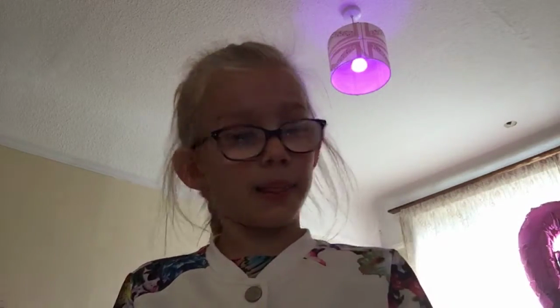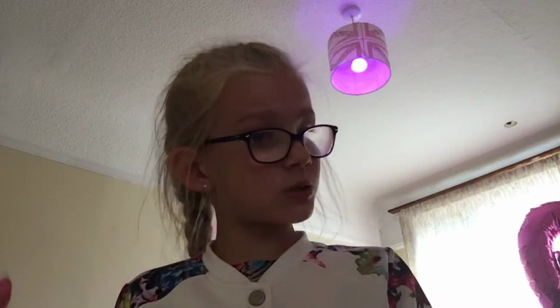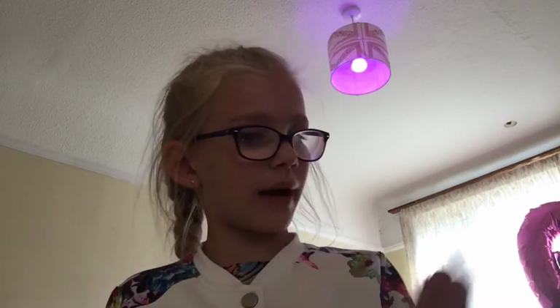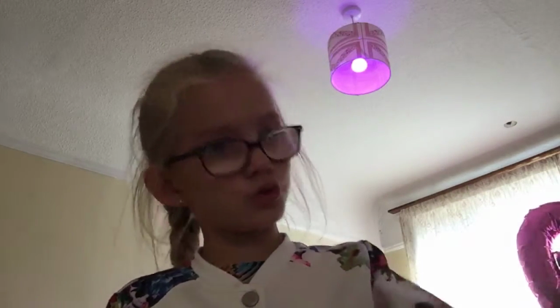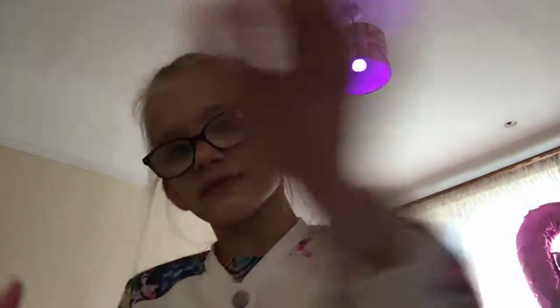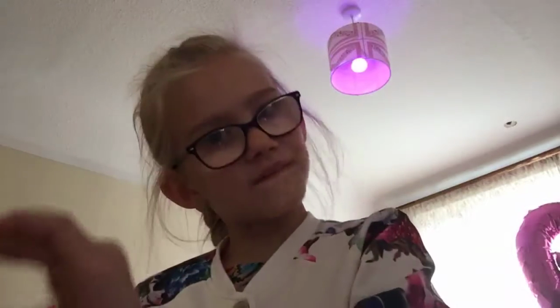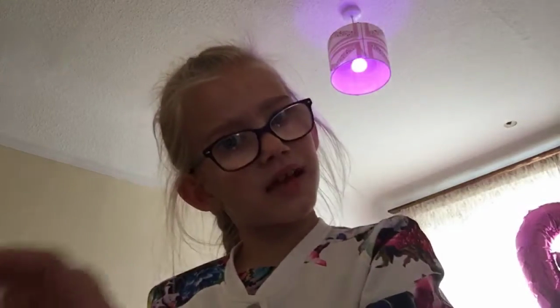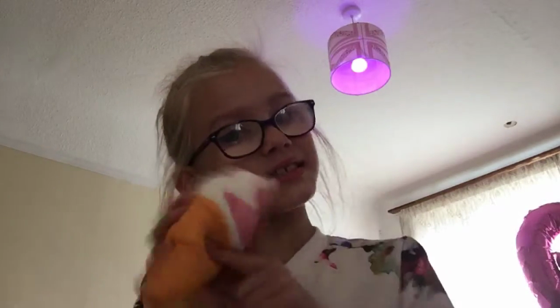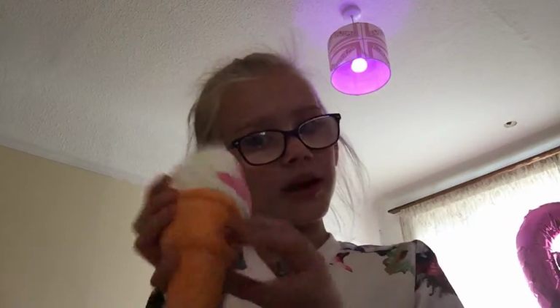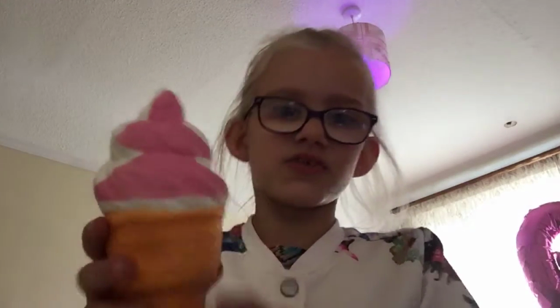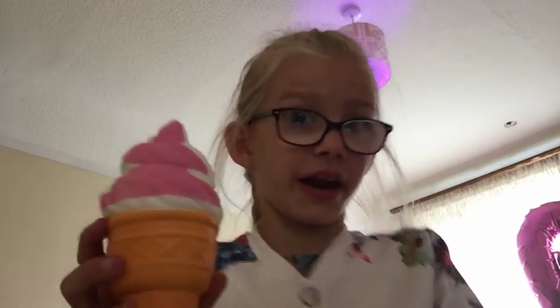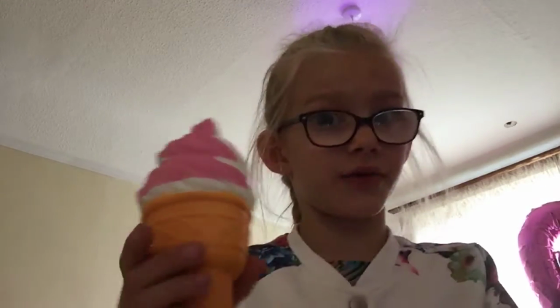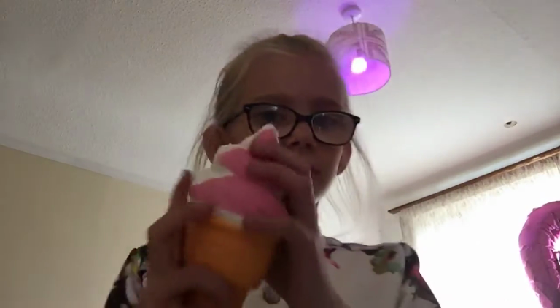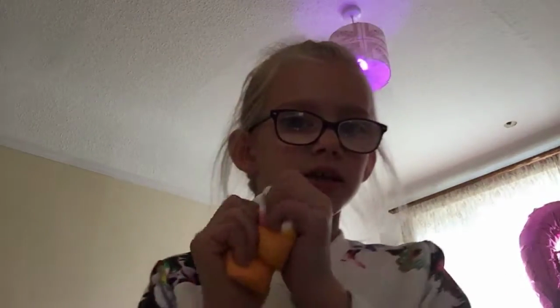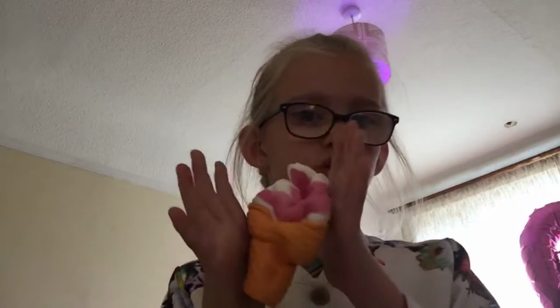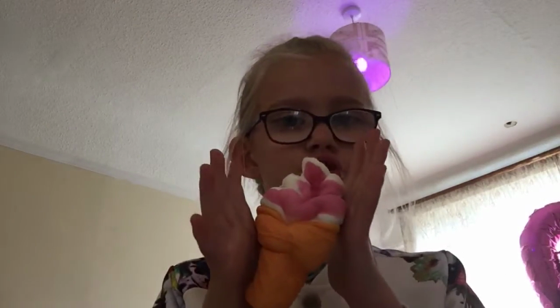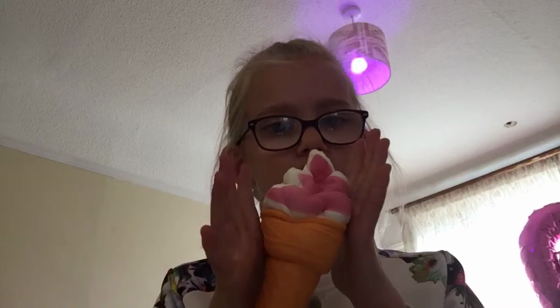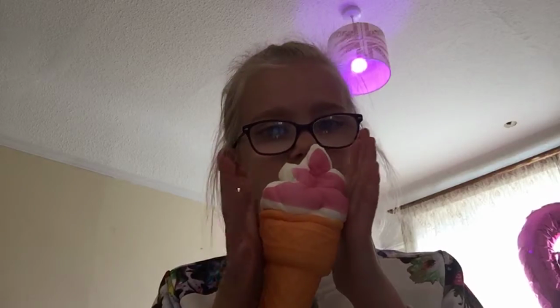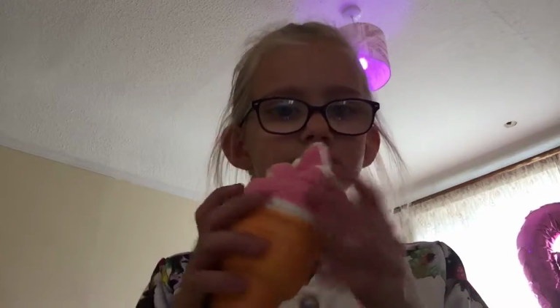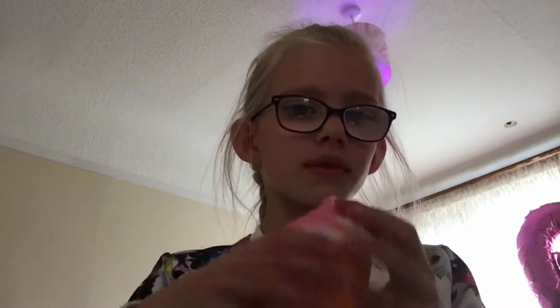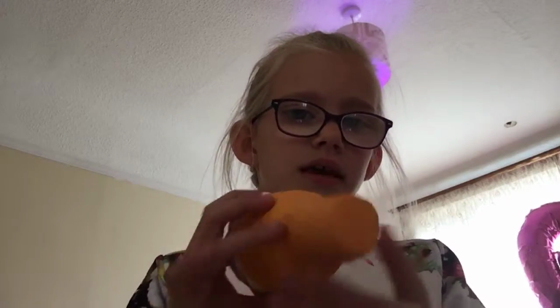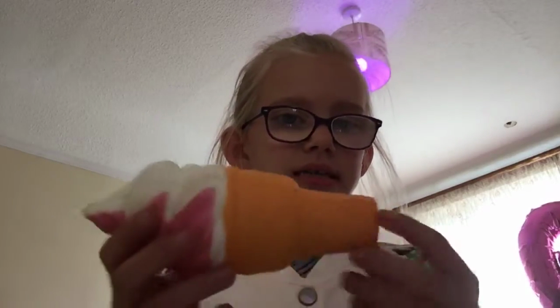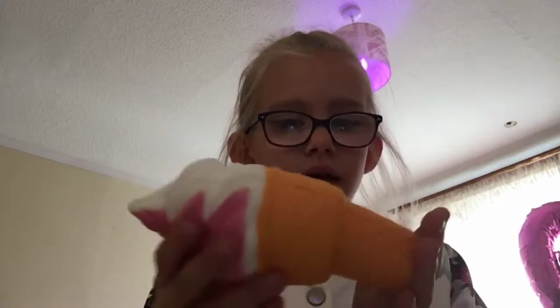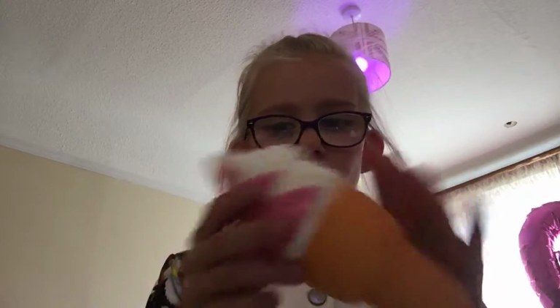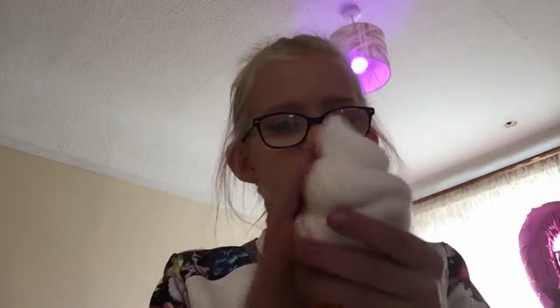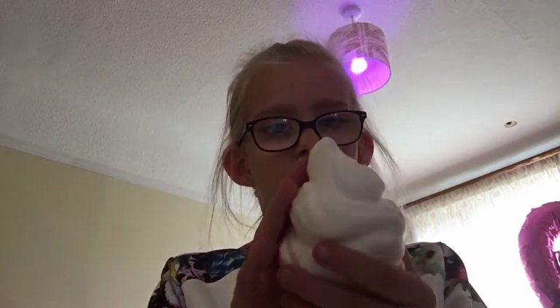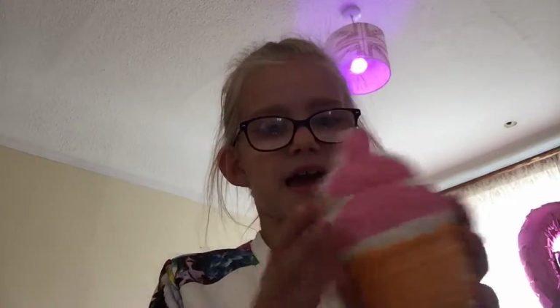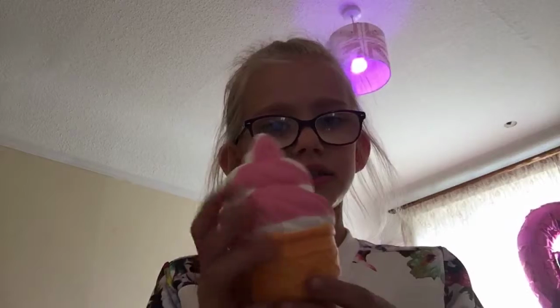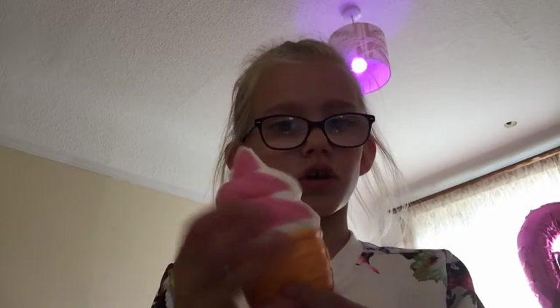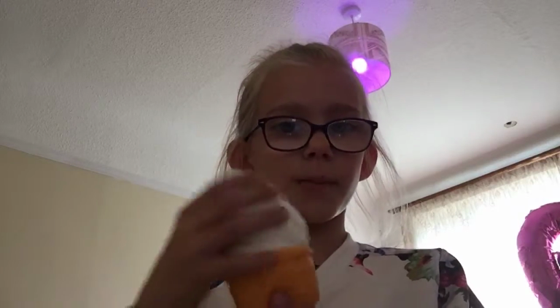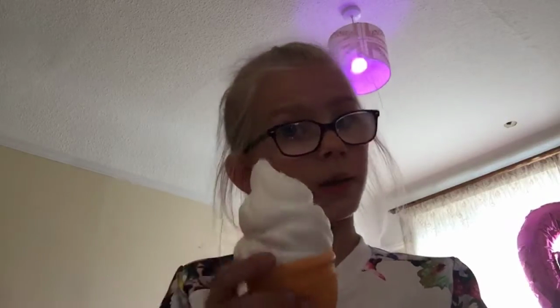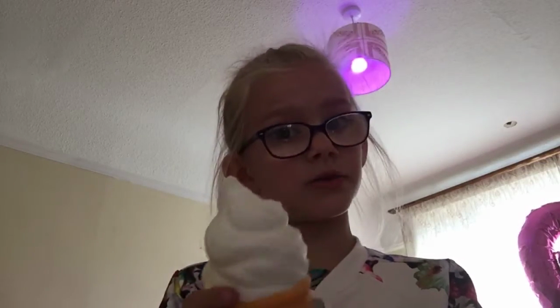My last one — number six — is this really cute ice cream. It's super squishy, and it's got a cone and strawberry plus vanilla ice cream.